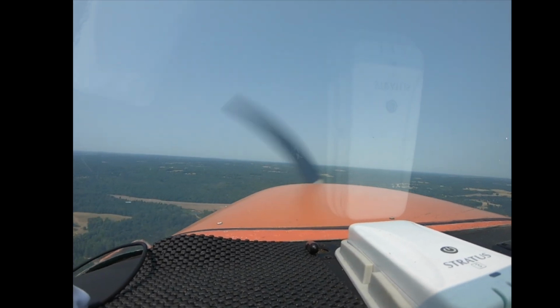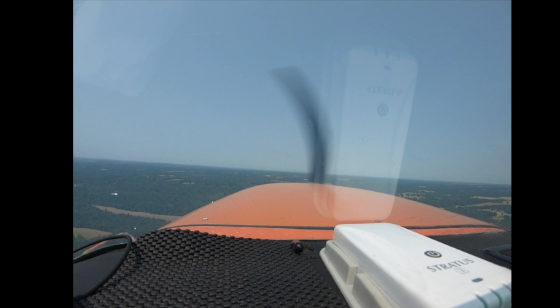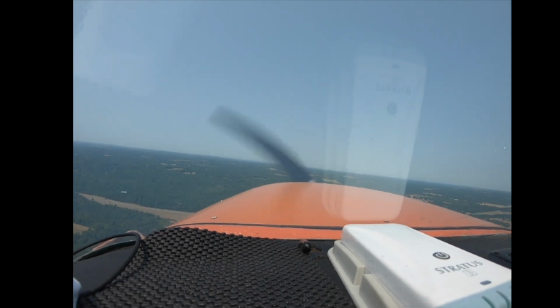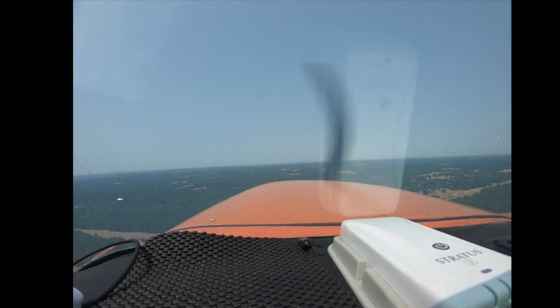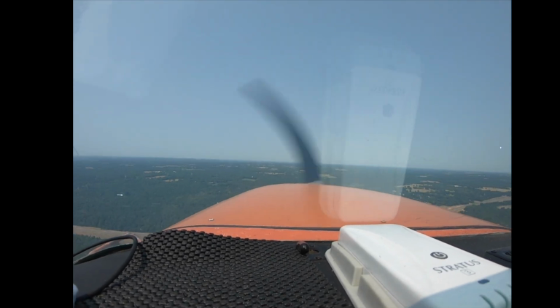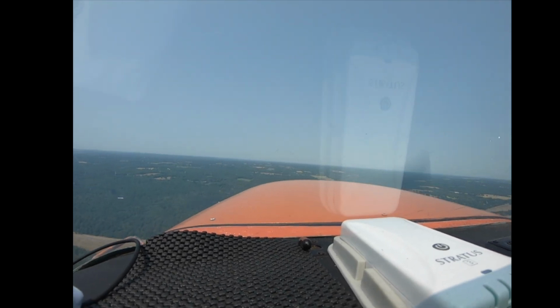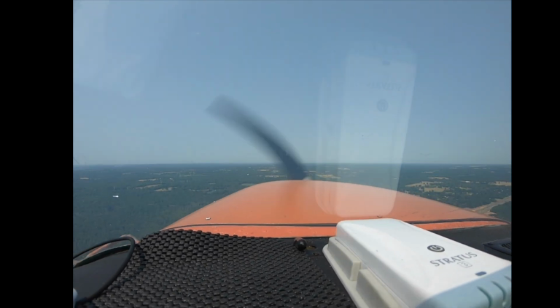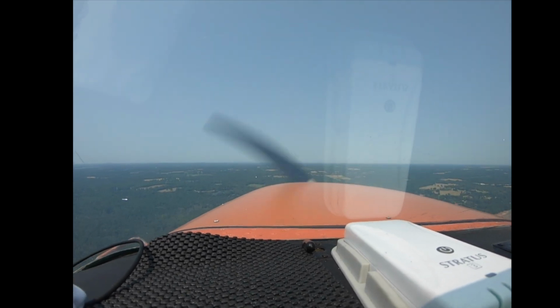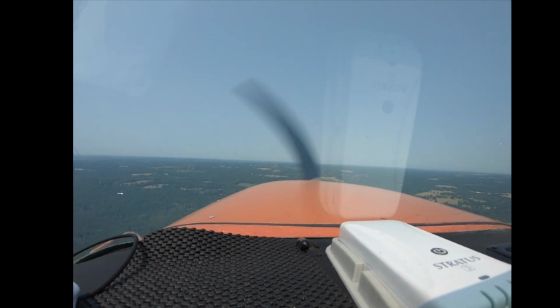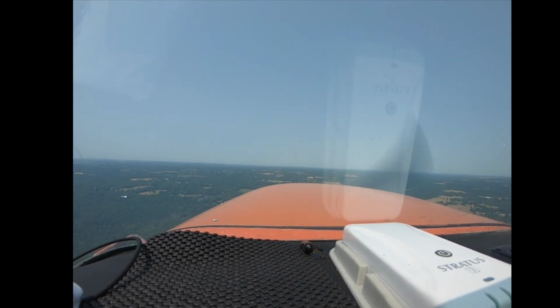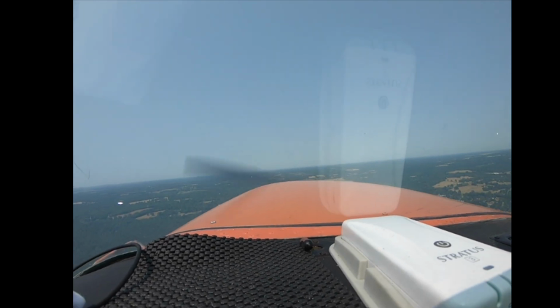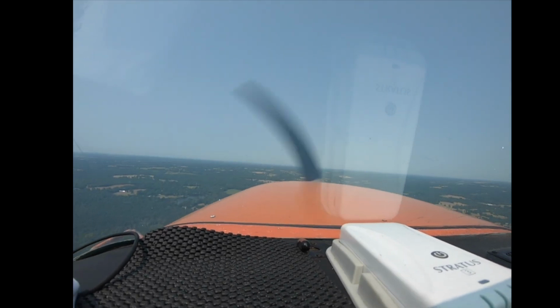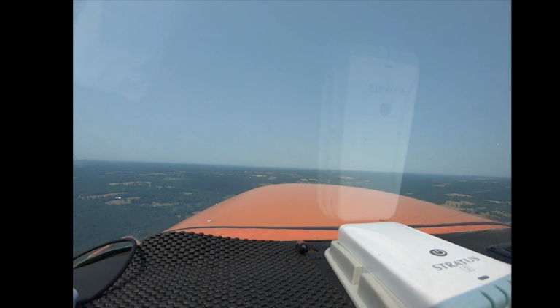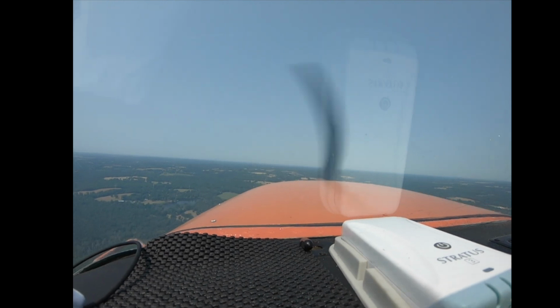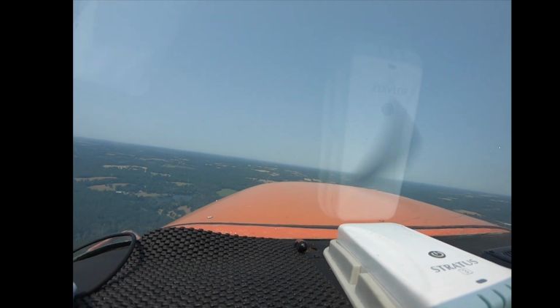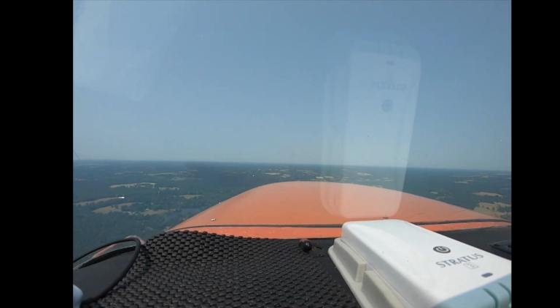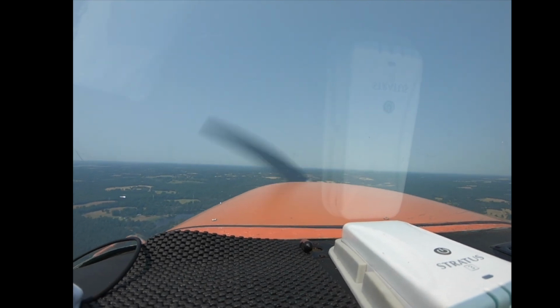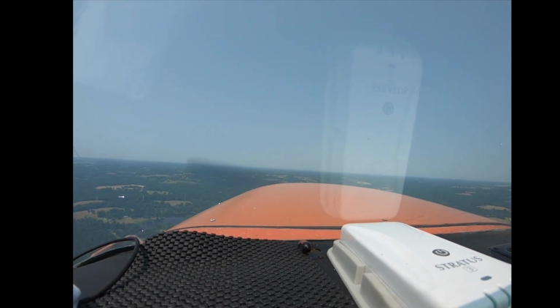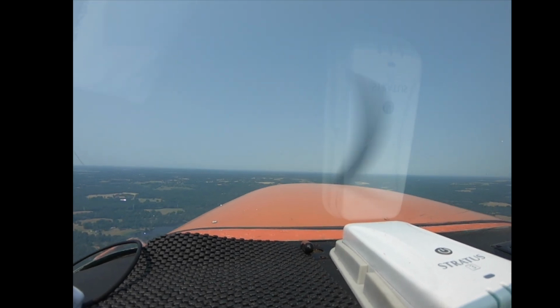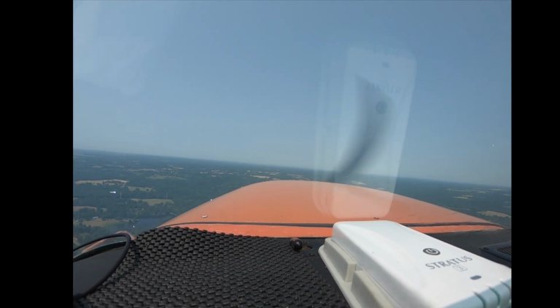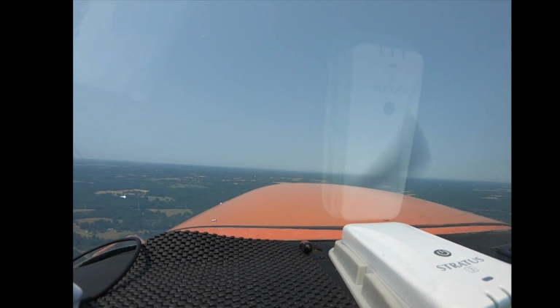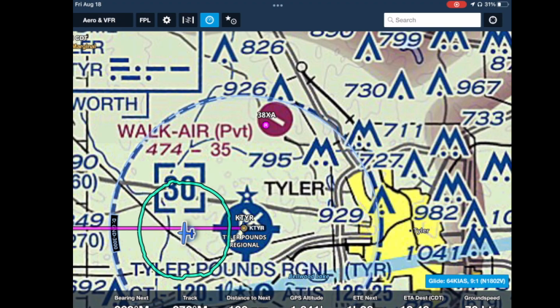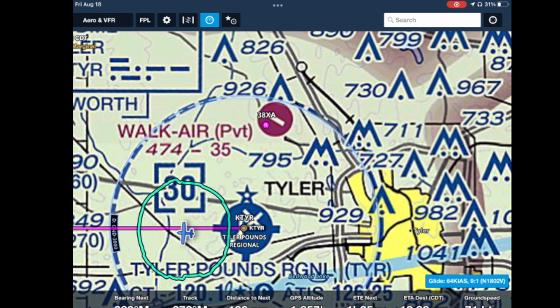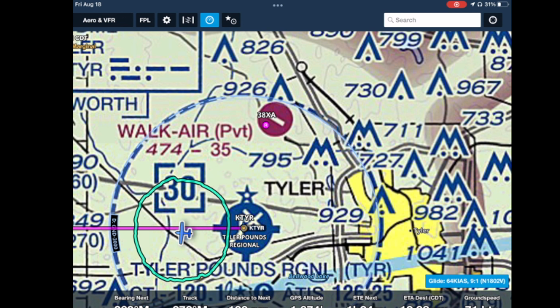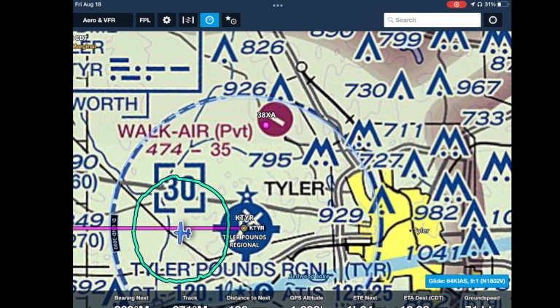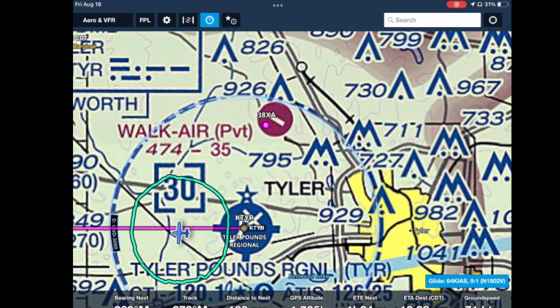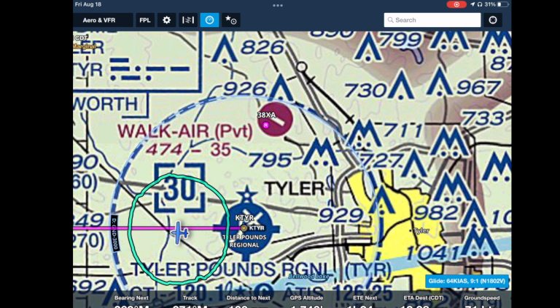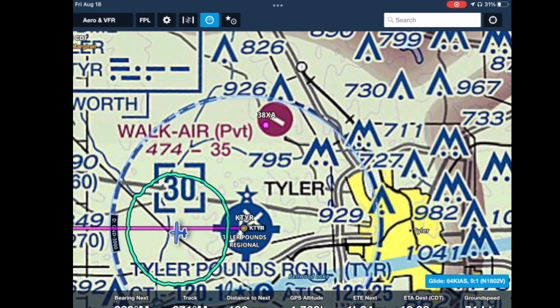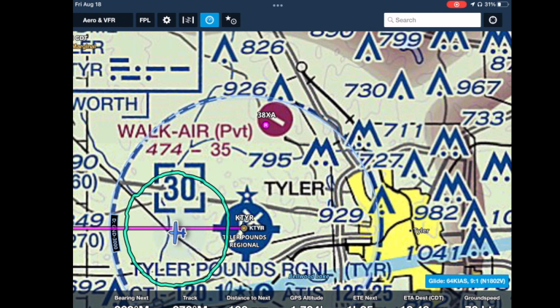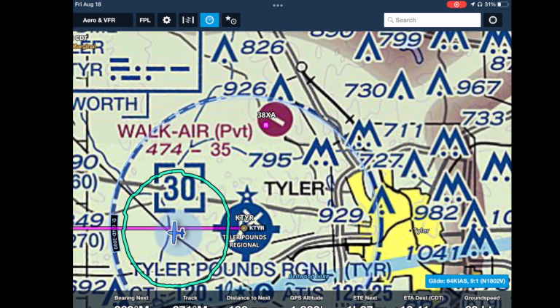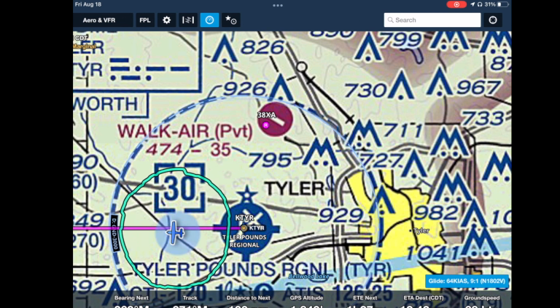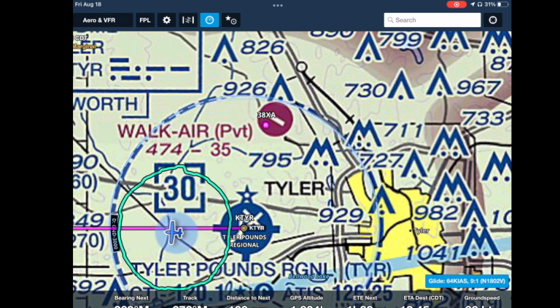Longview Approach, Skyhawk 1802 Victor. We're 2 east of Tyler, Tango Yankee Romeo. Skyhawk 1802 Victor, Longview Departure, radar contact, turning you 2 west of Tyler — say altitude.